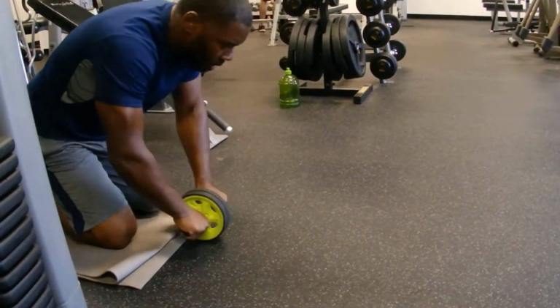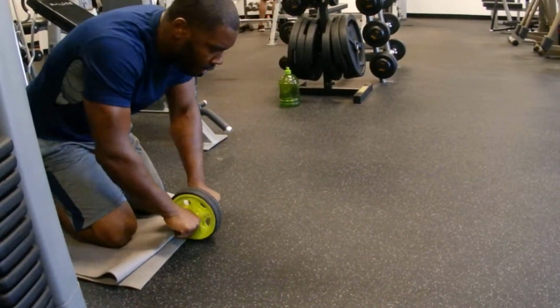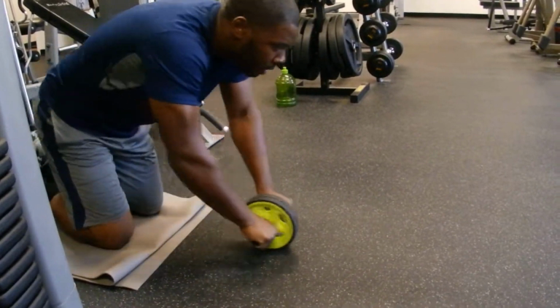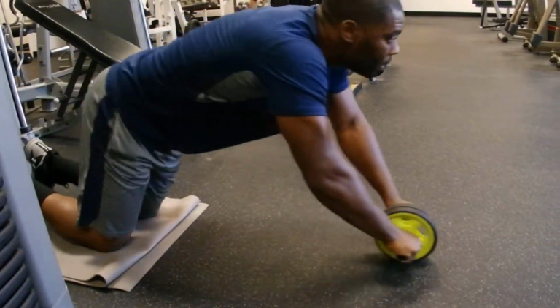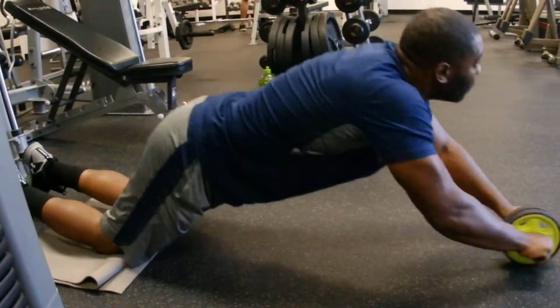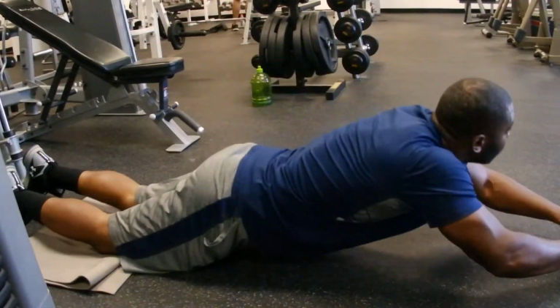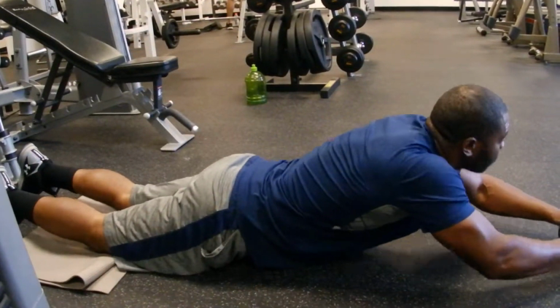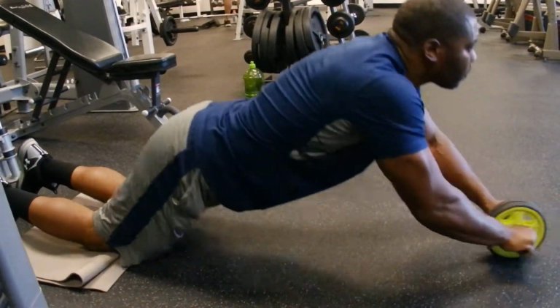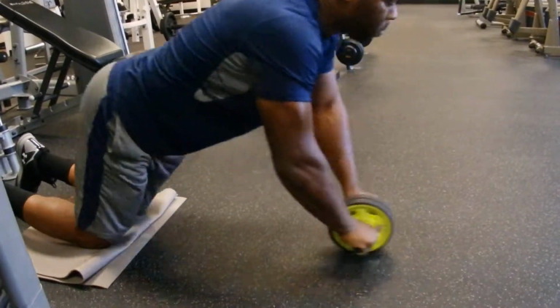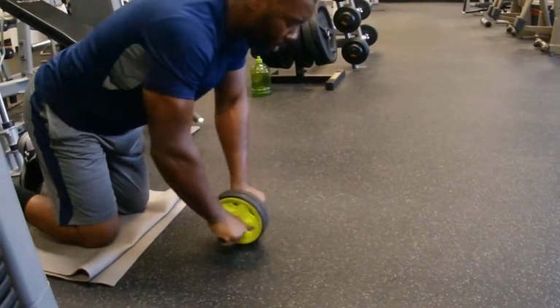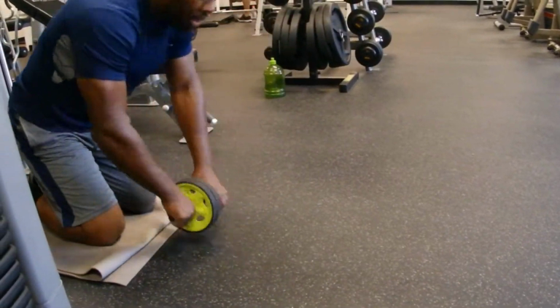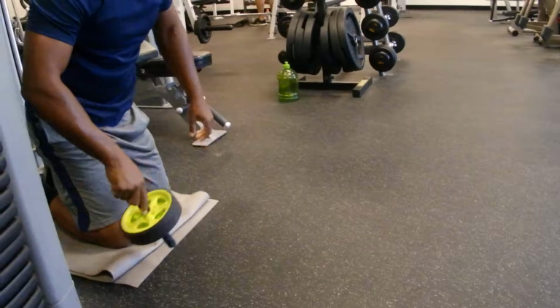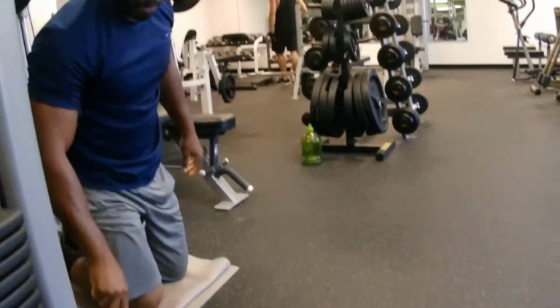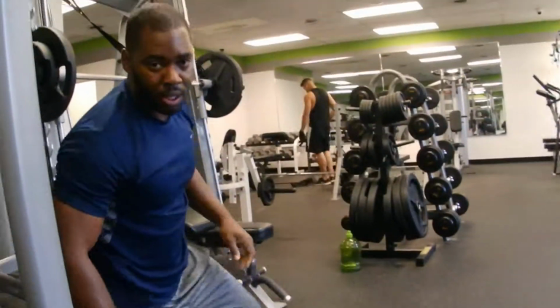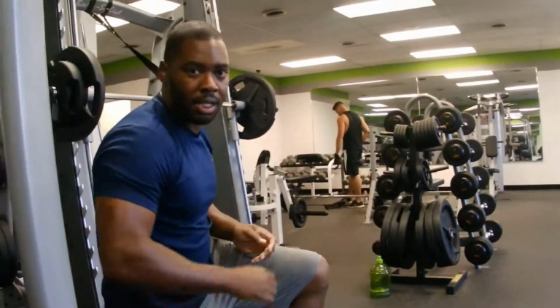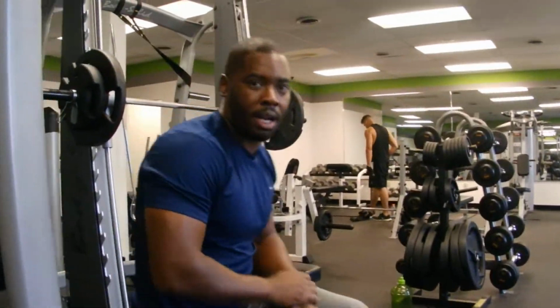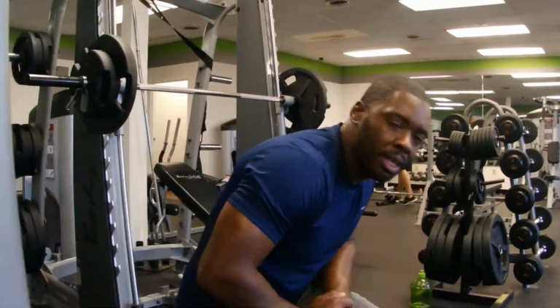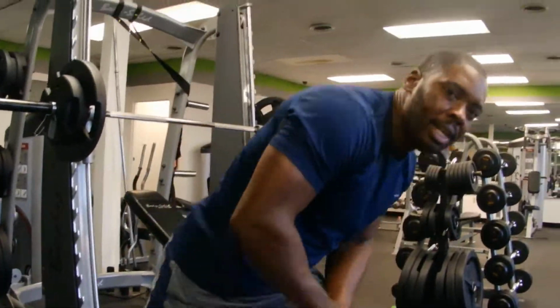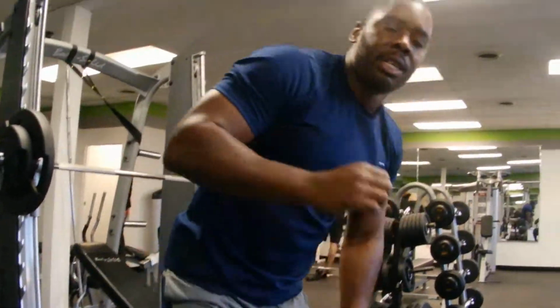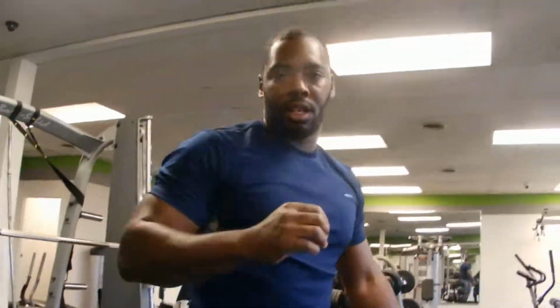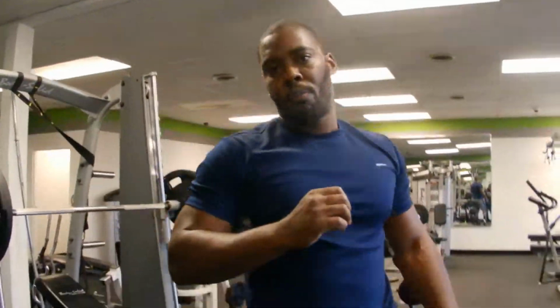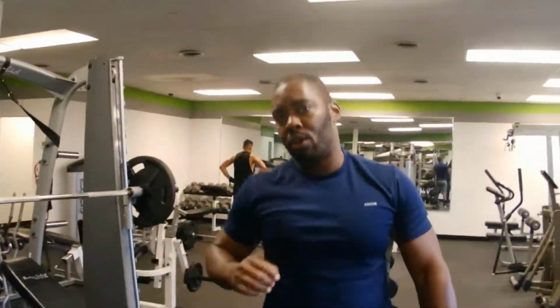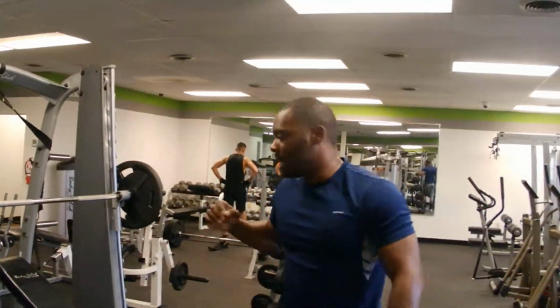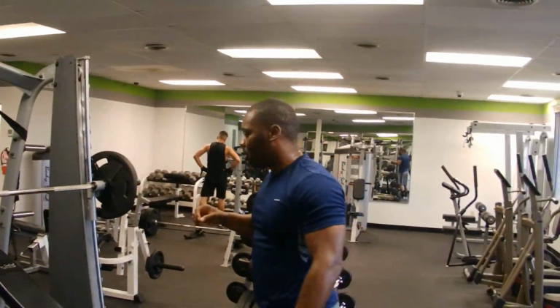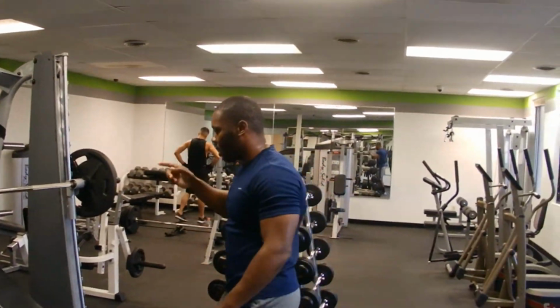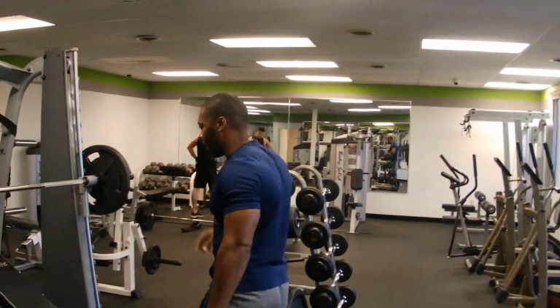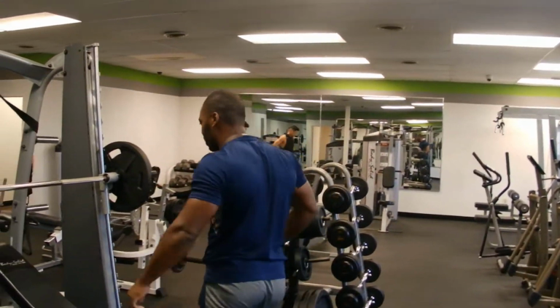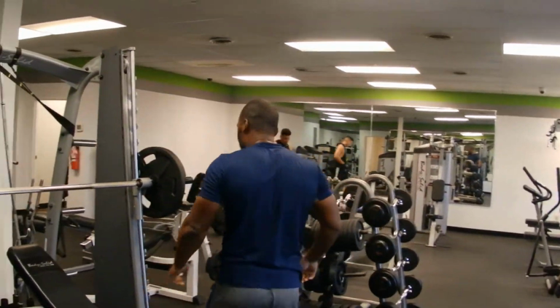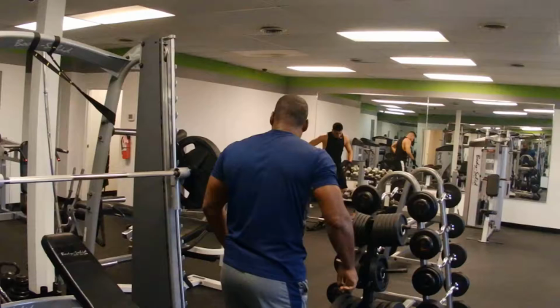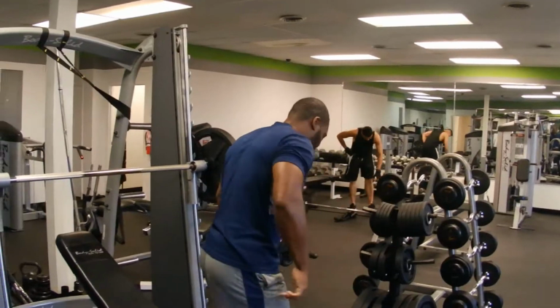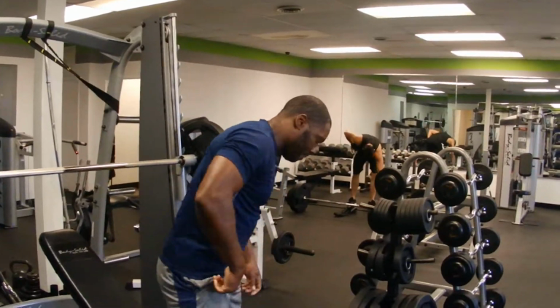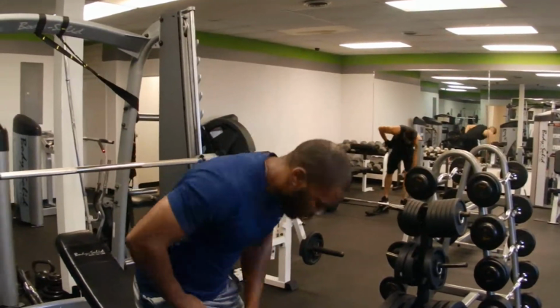30 seconds straight. Now, since my 30 seconds is up, zero break — I'm going to immediately go straight back to the incline bench.